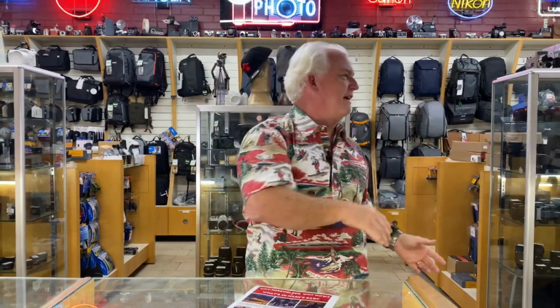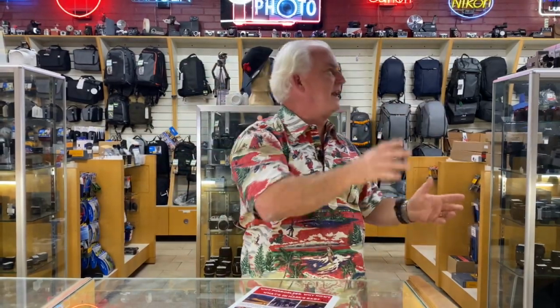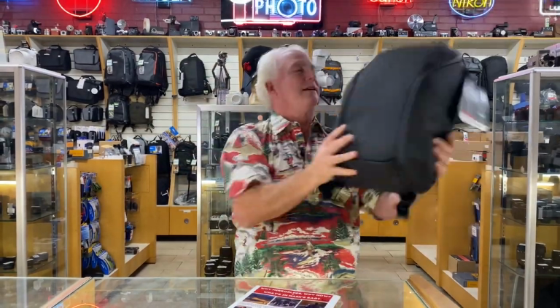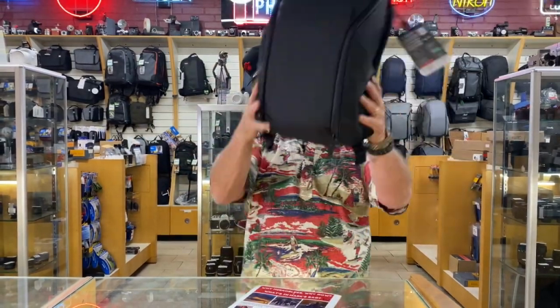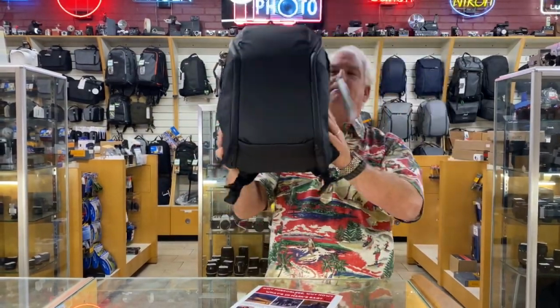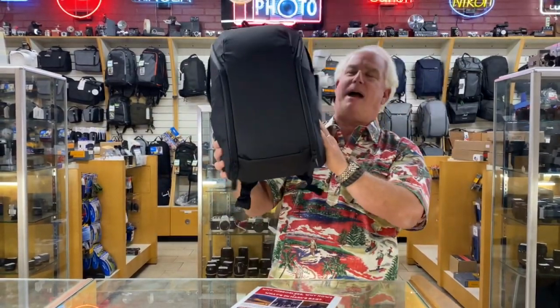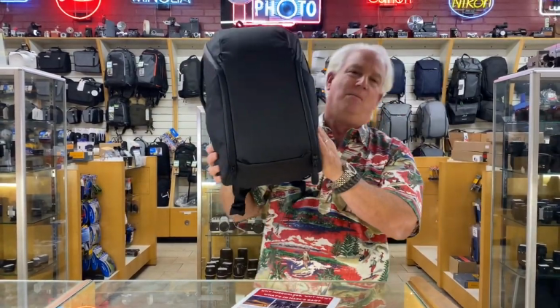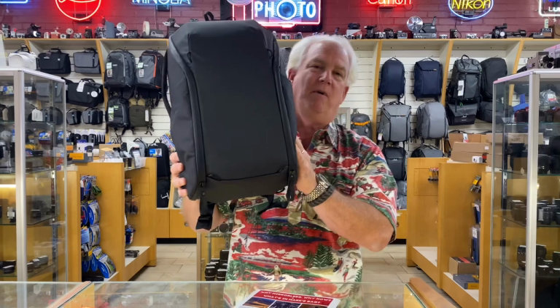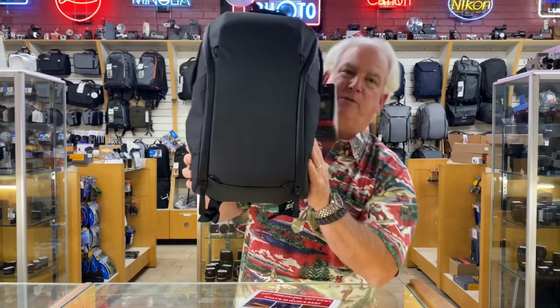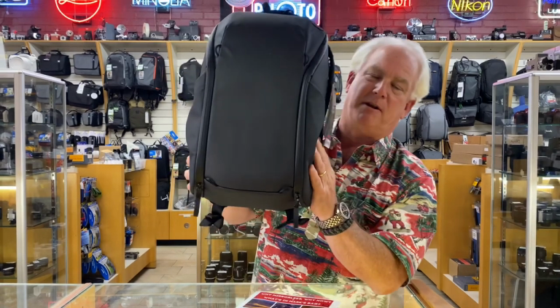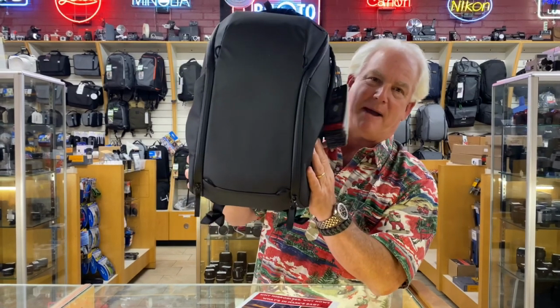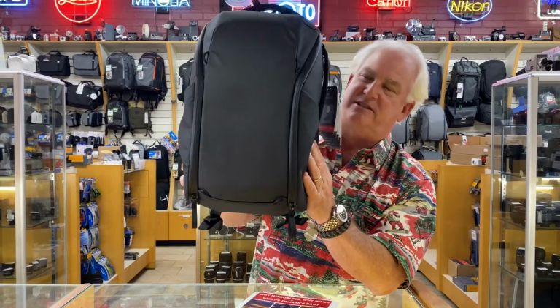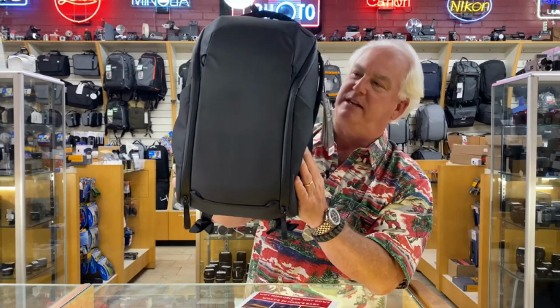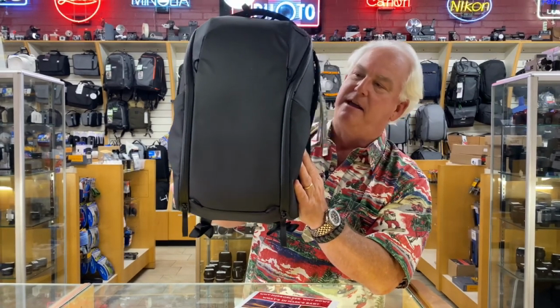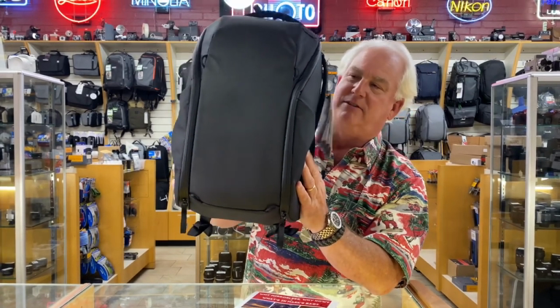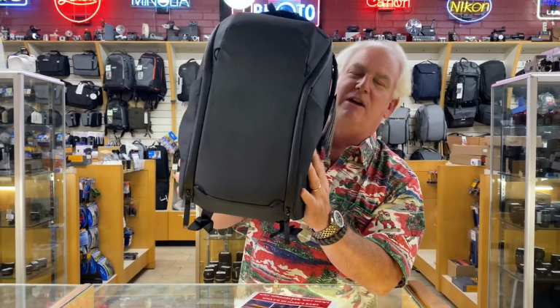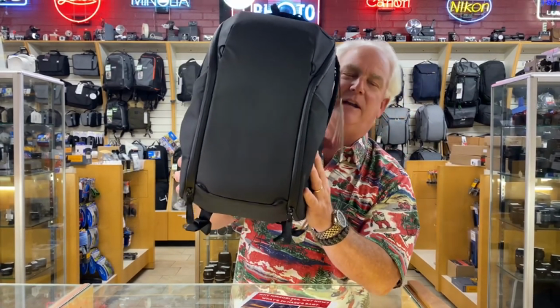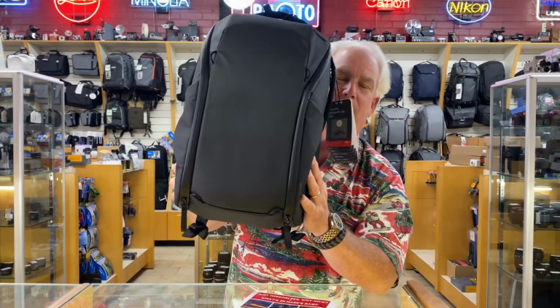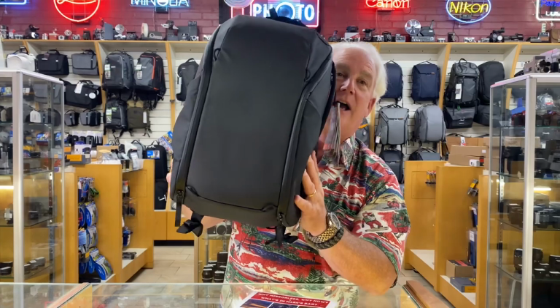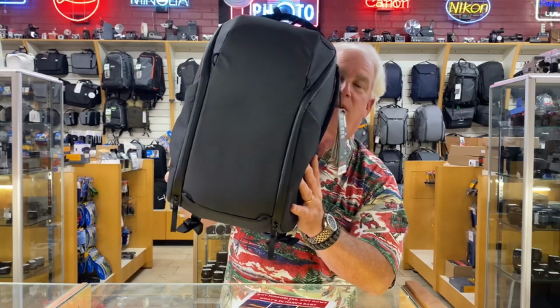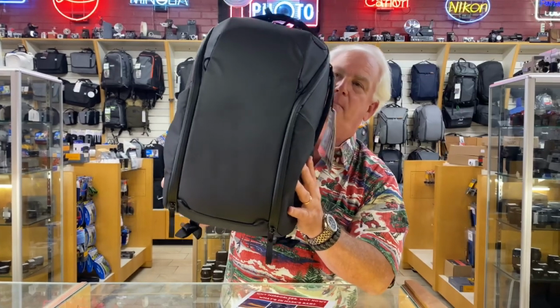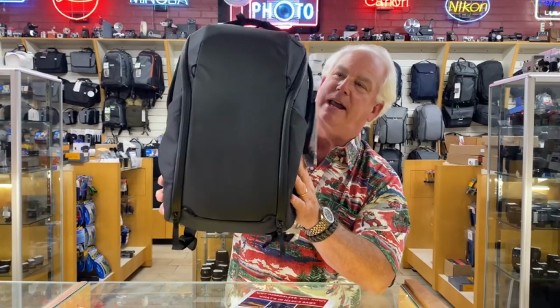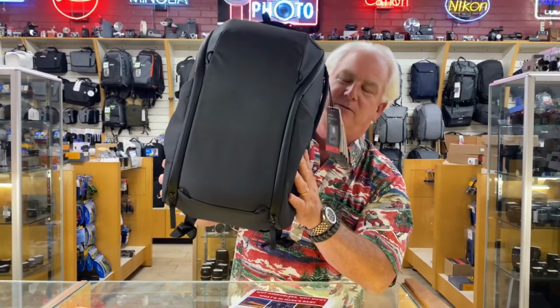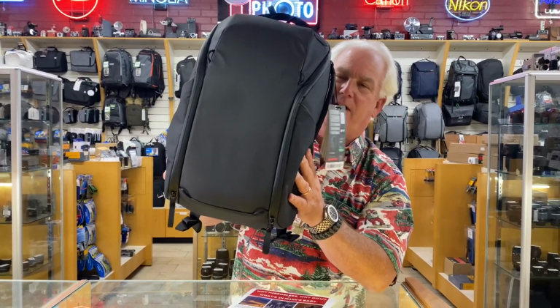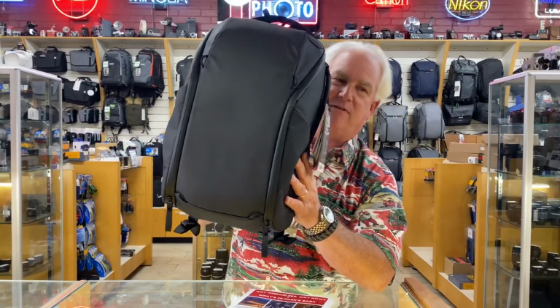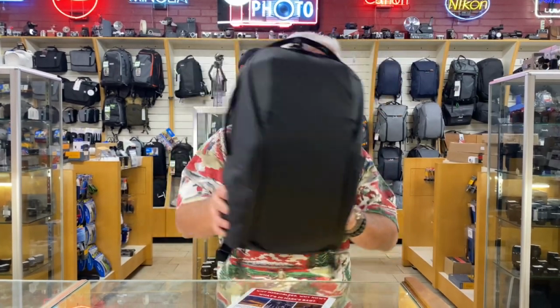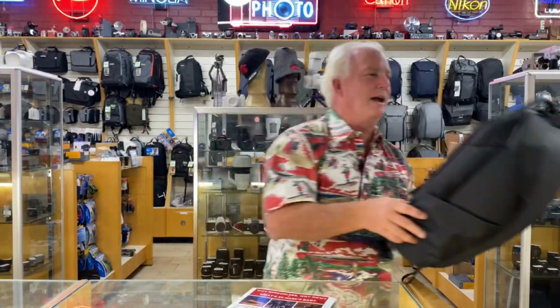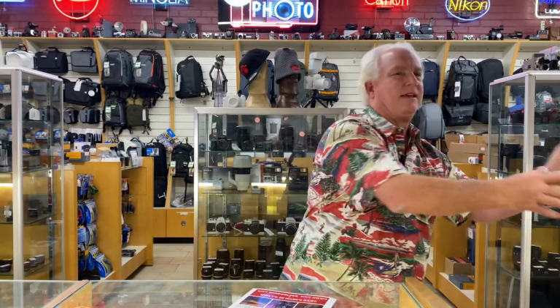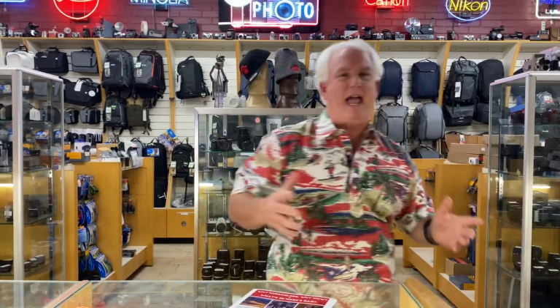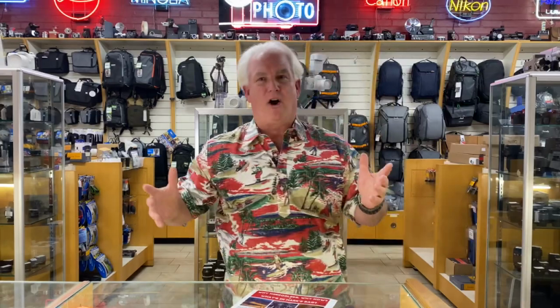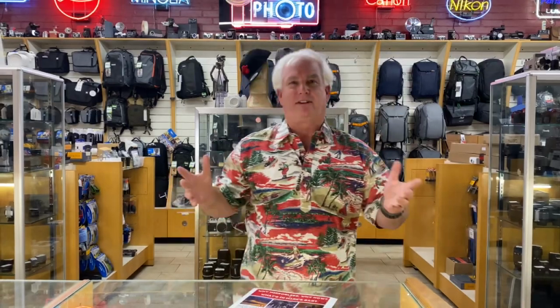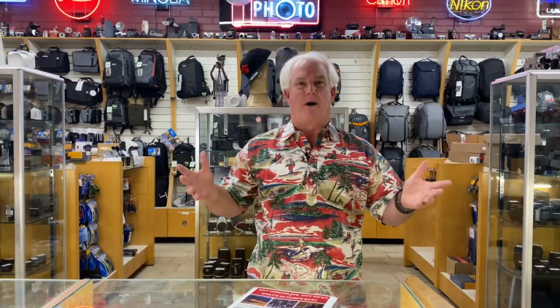And finally, the Peak backpack — probably one of our most popular backpacks next to the Think Tank — because this is a really cool bag. All the young people like it. Comes in a myriad of flavors.